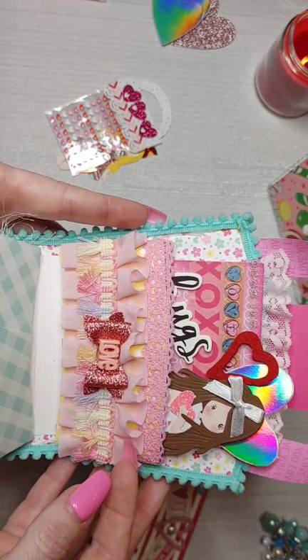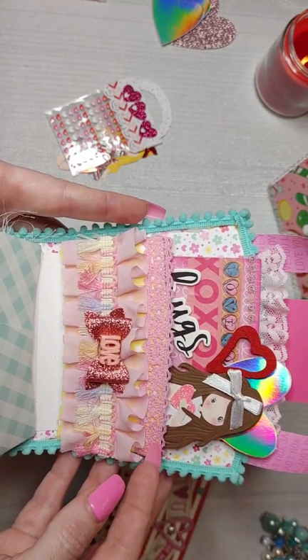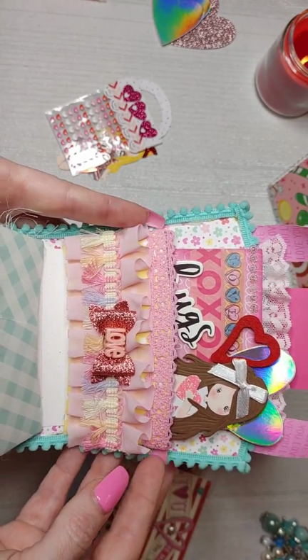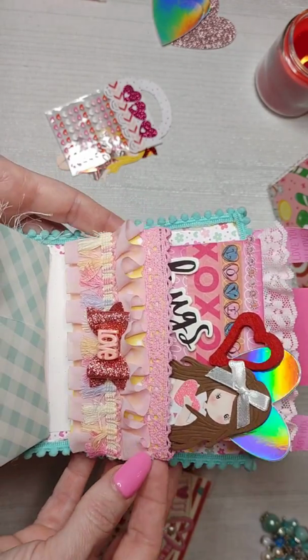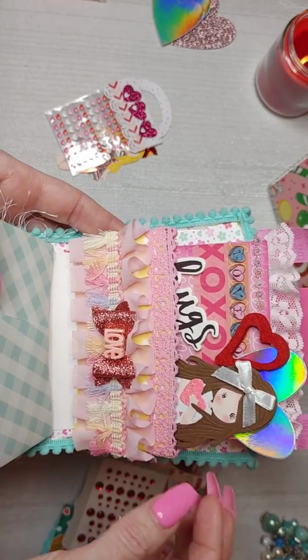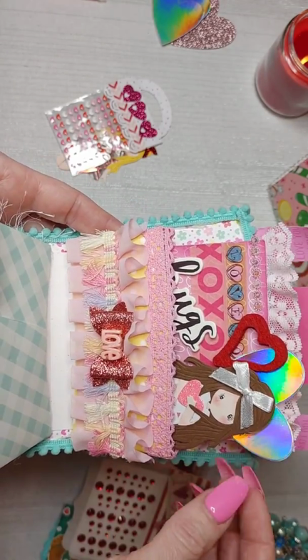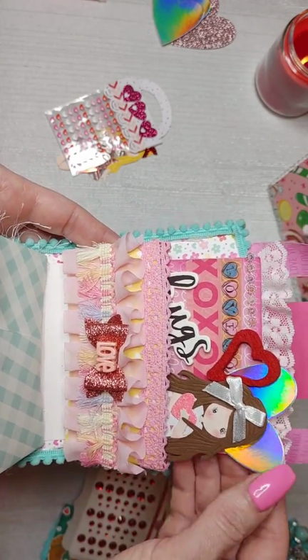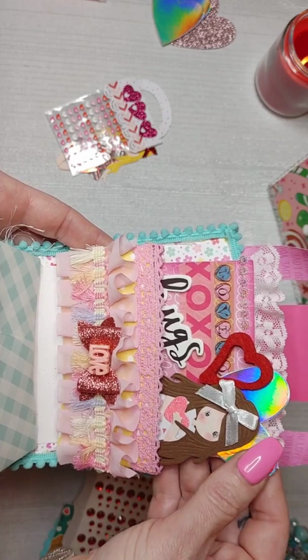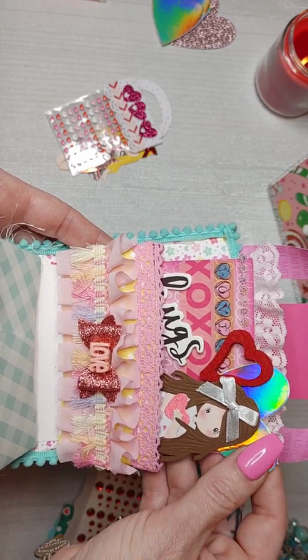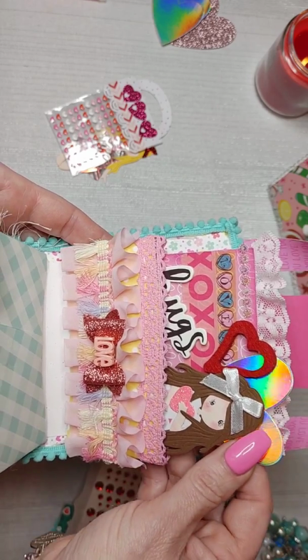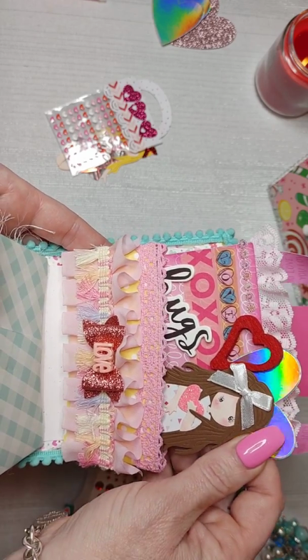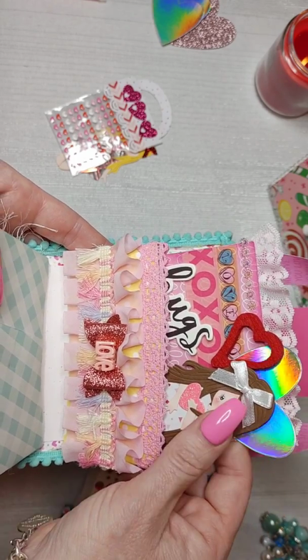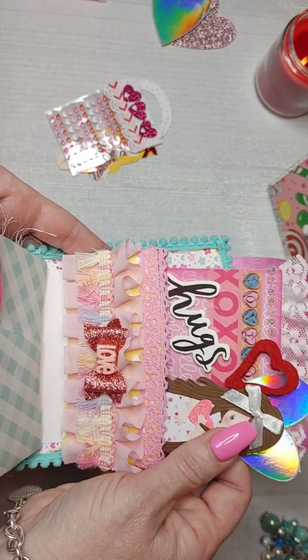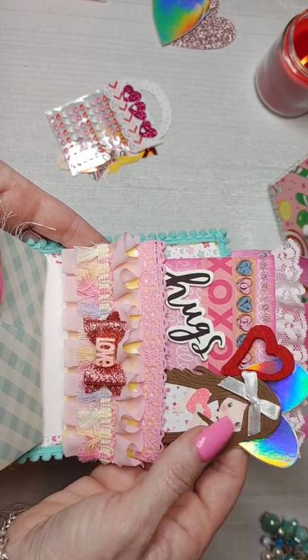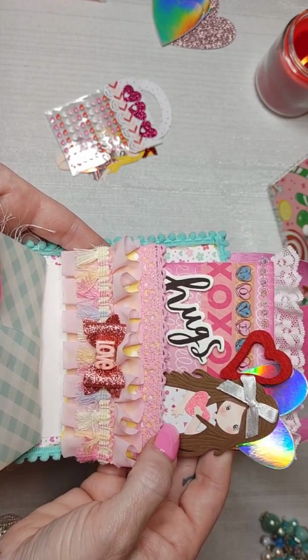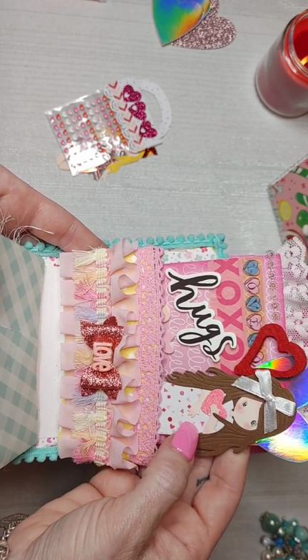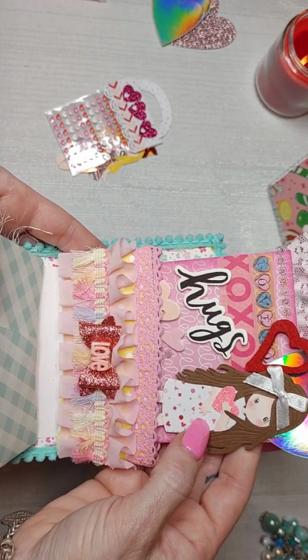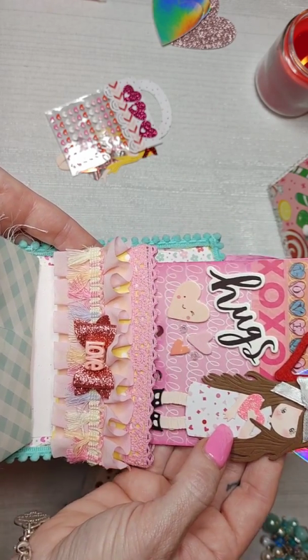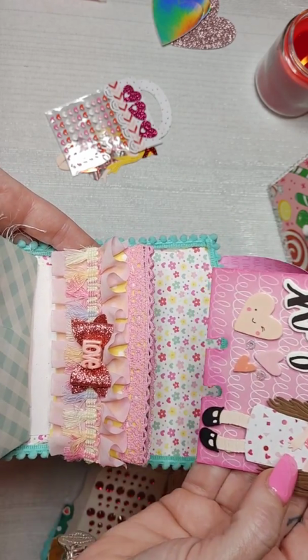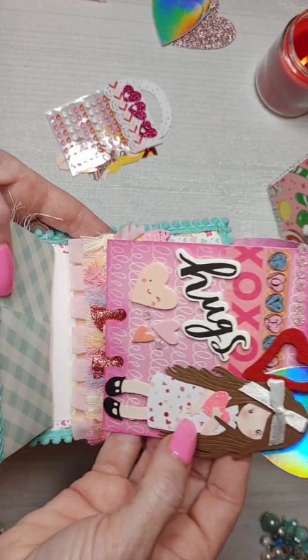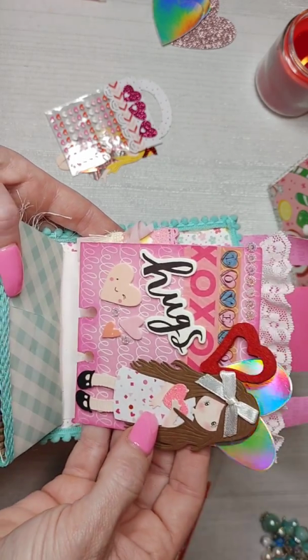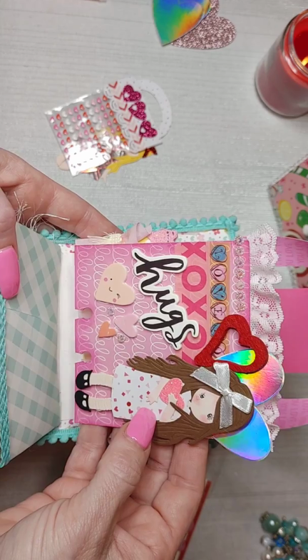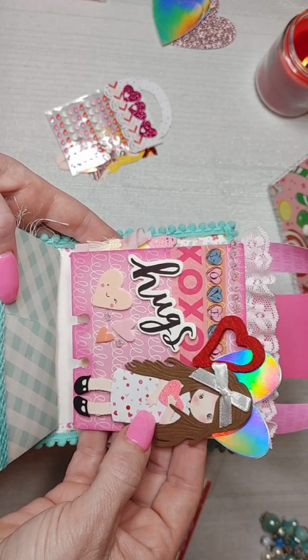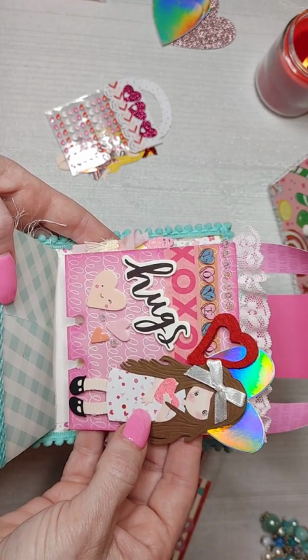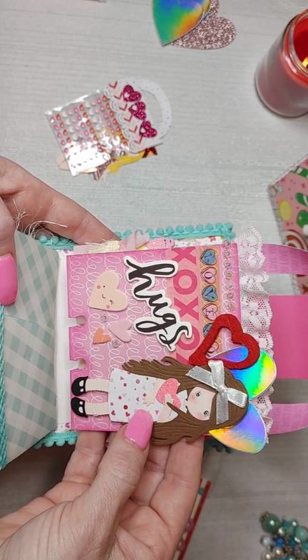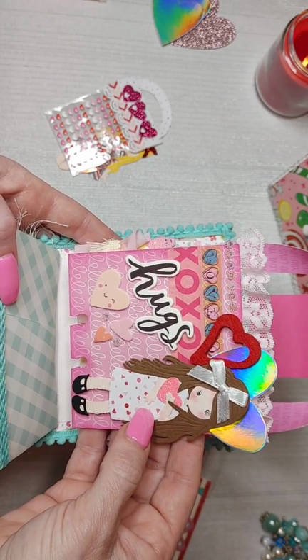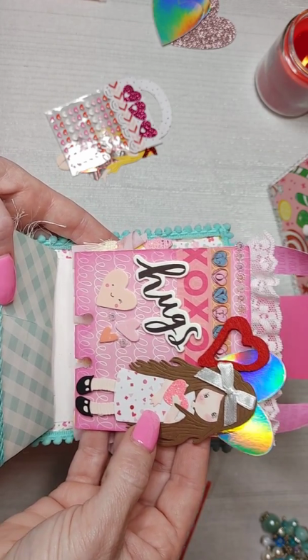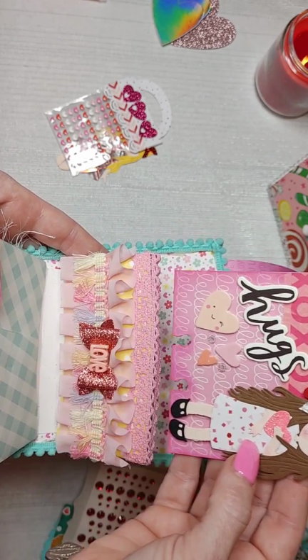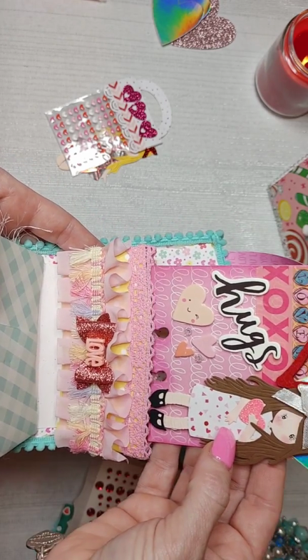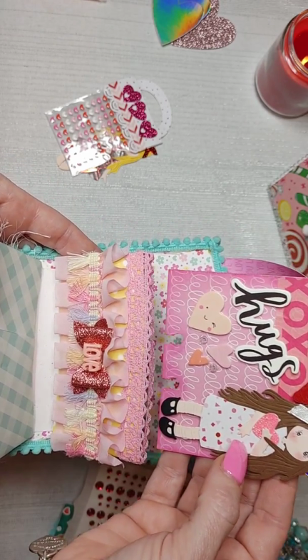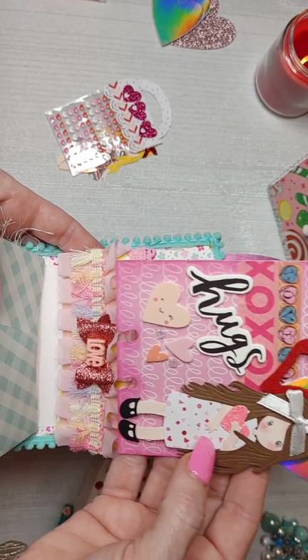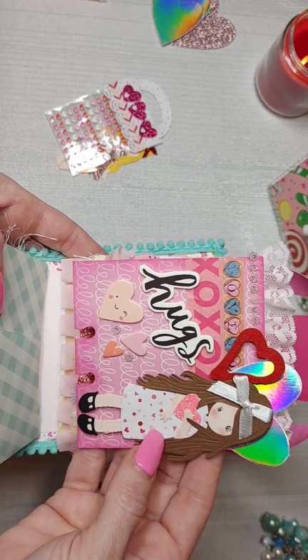This one here has a memory dex card — it fits perfectly in these pockets. It's a great way to gift a memory dex card.